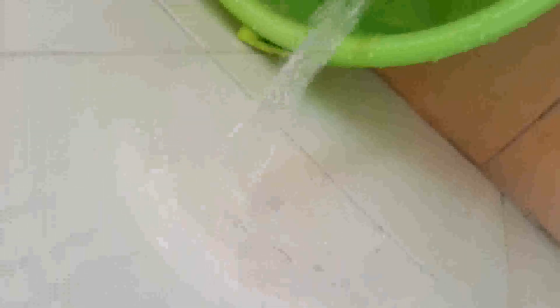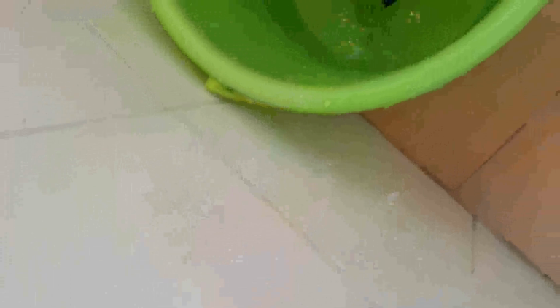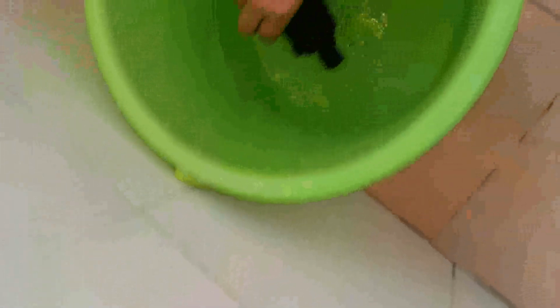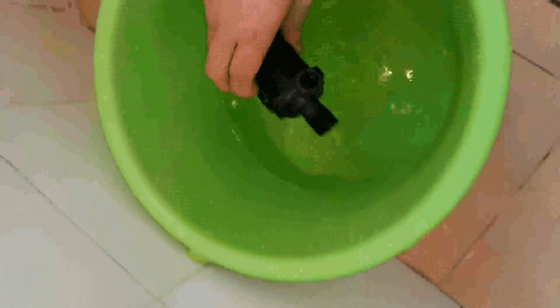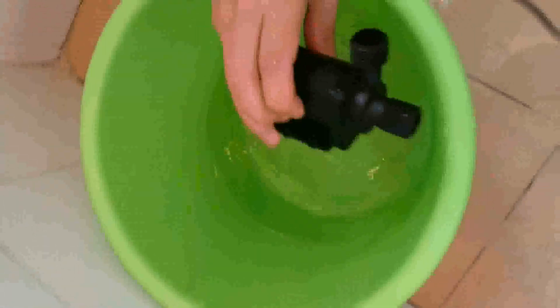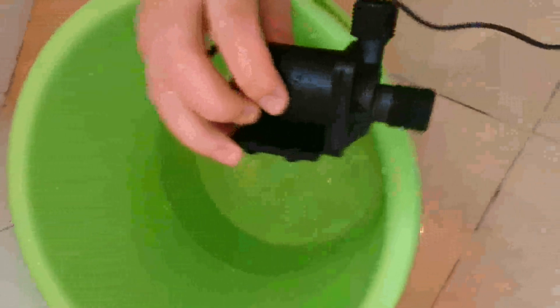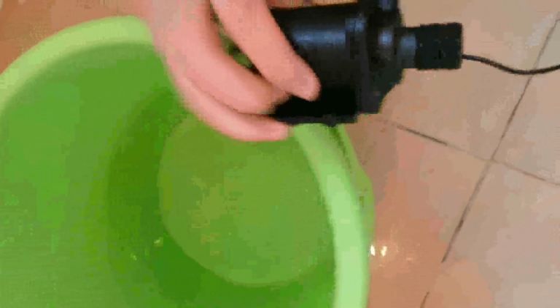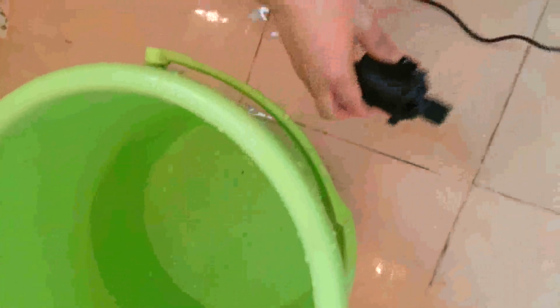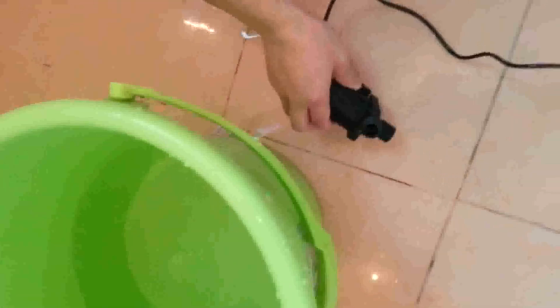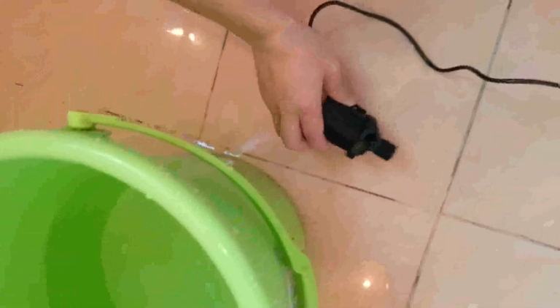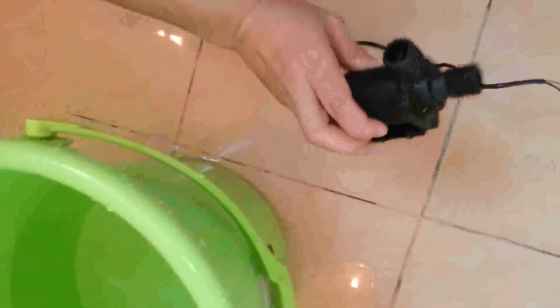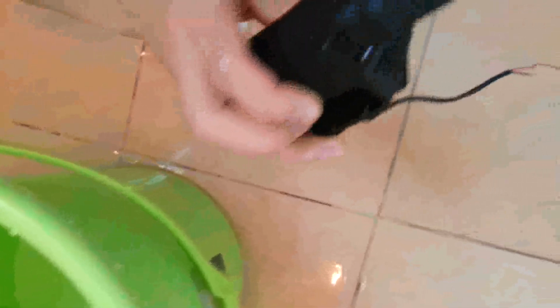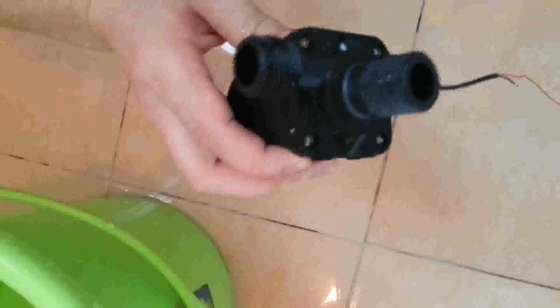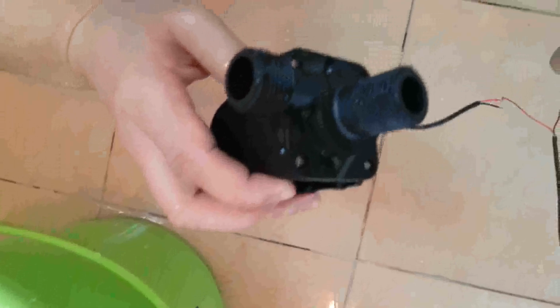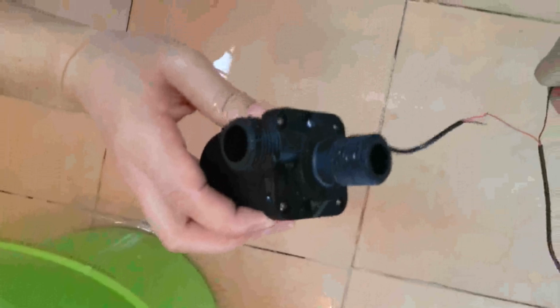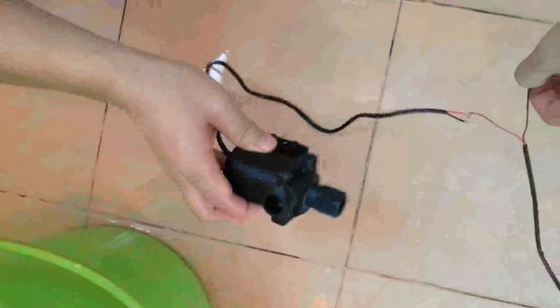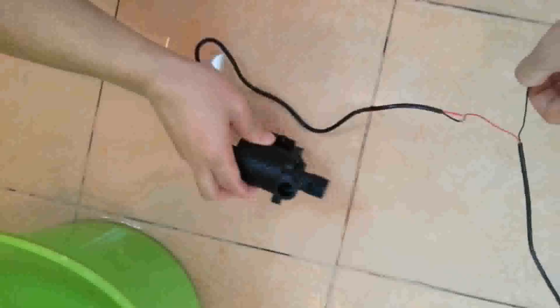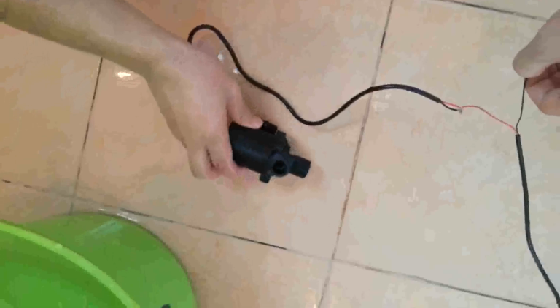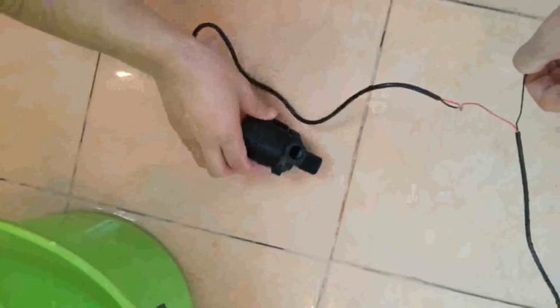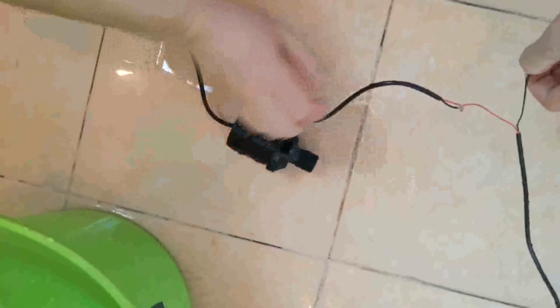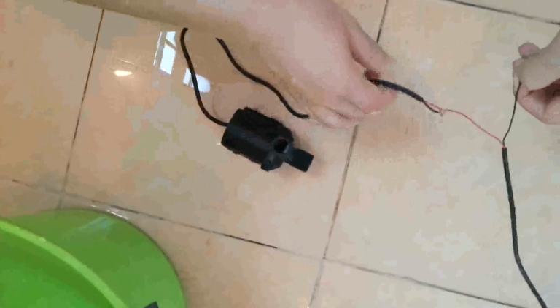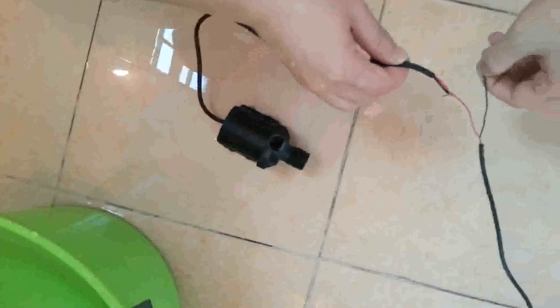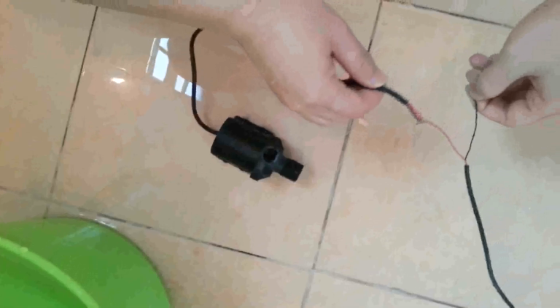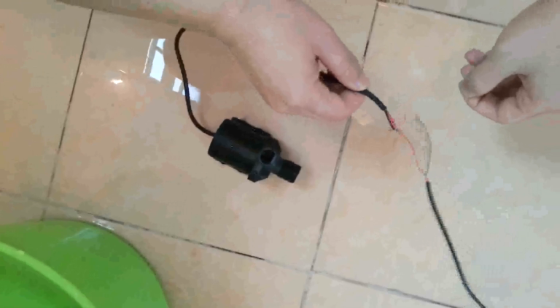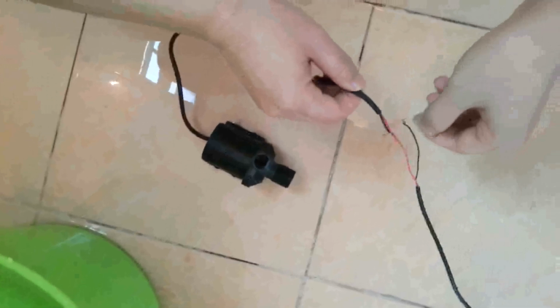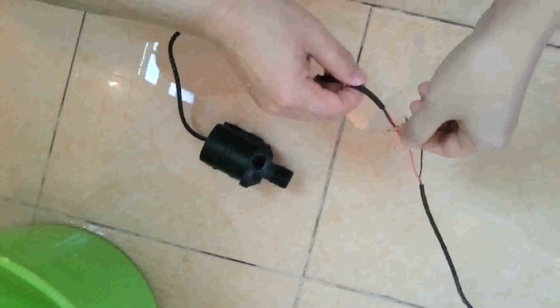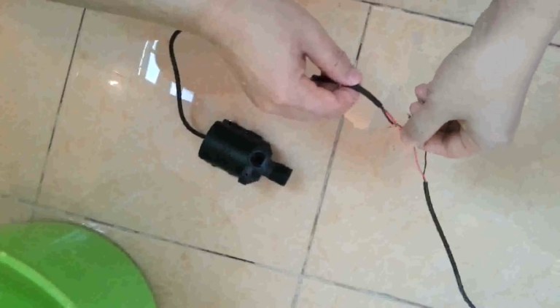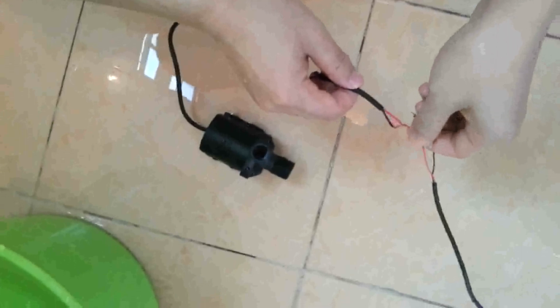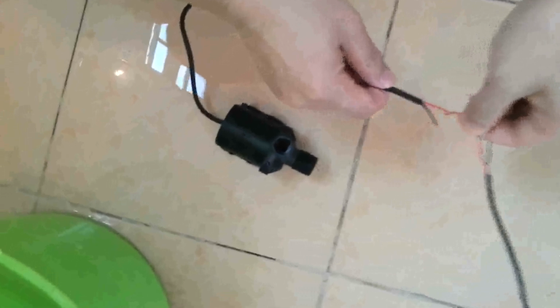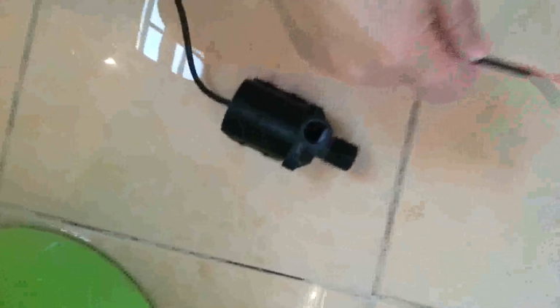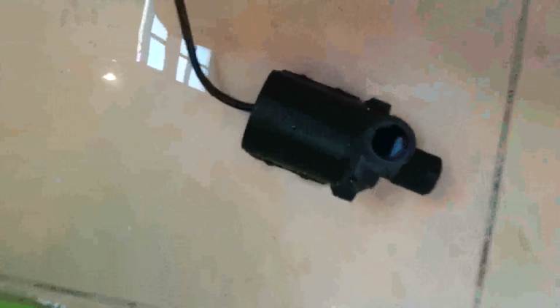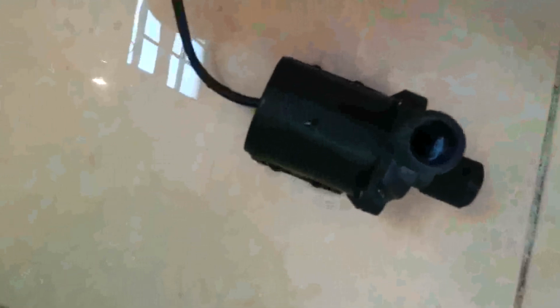Okay, so maybe after you've seen the rear pumping test, you can better understand our pump. If you are interested, you can contact us. Bye-bye.